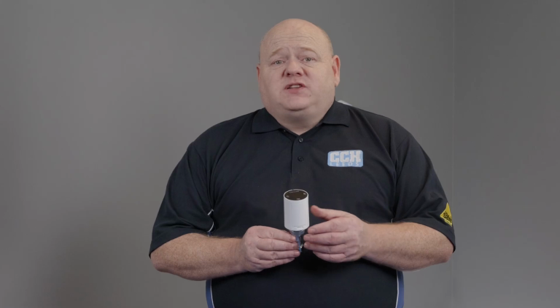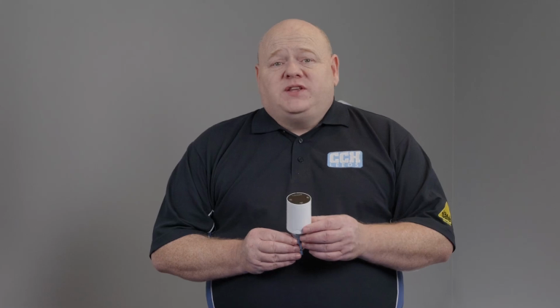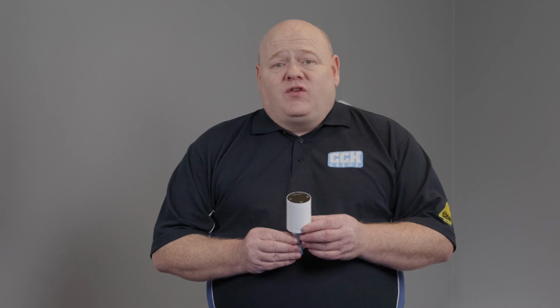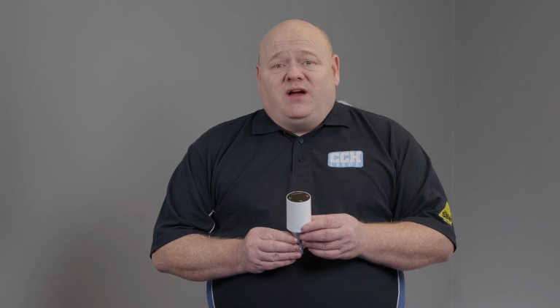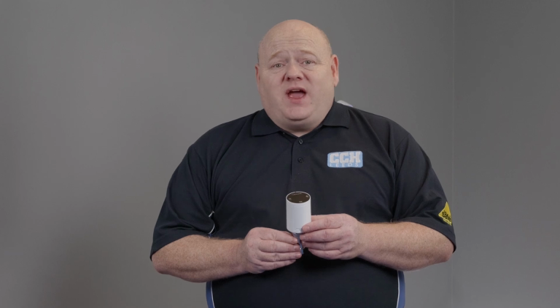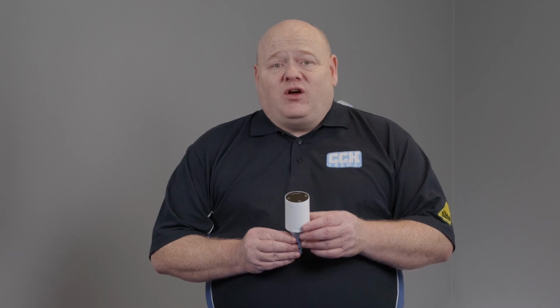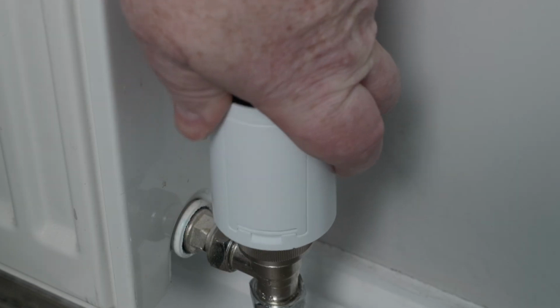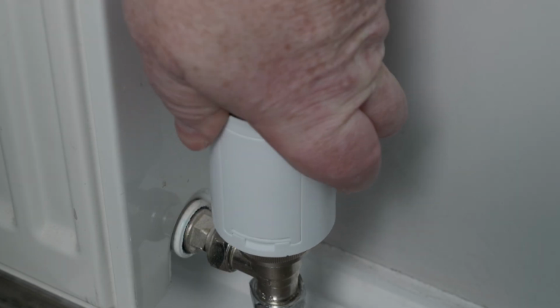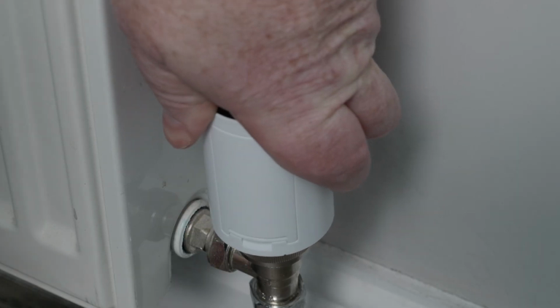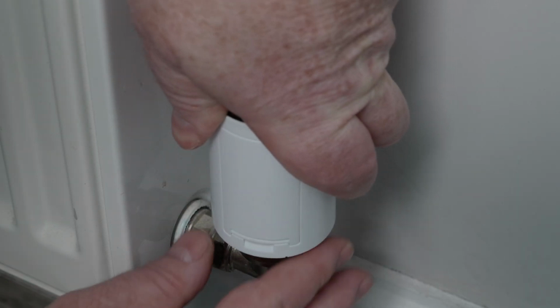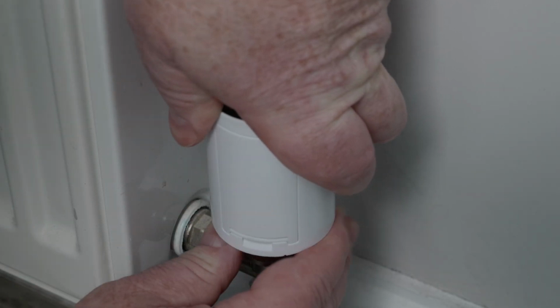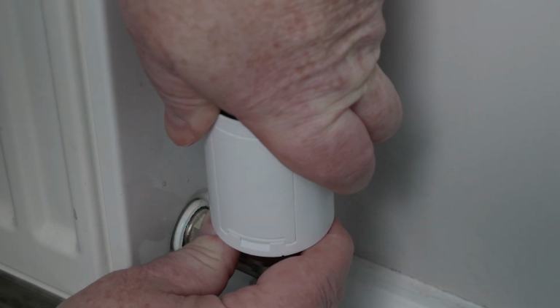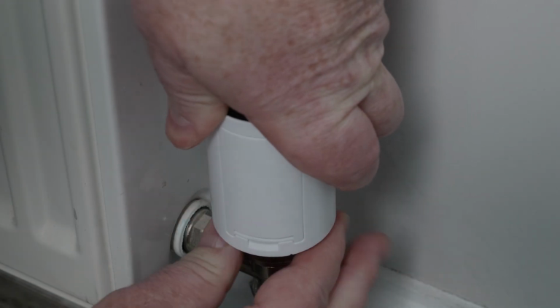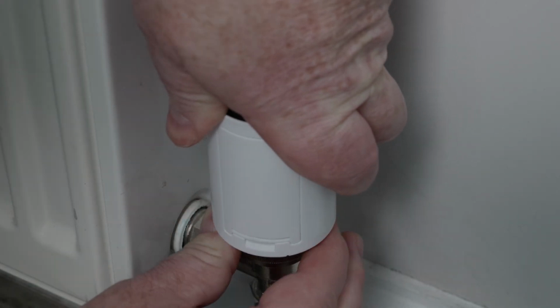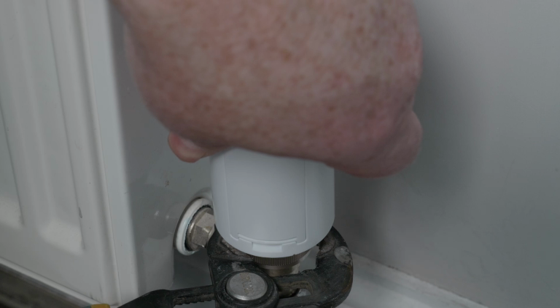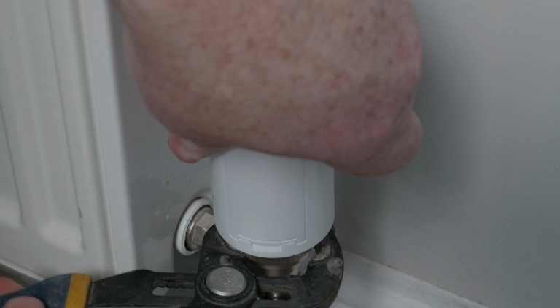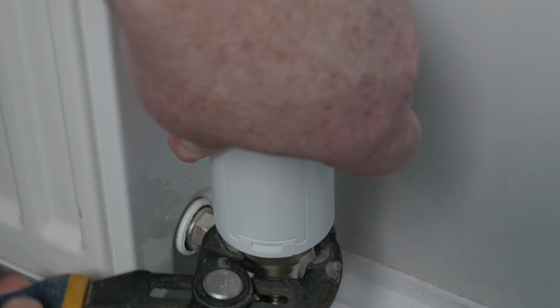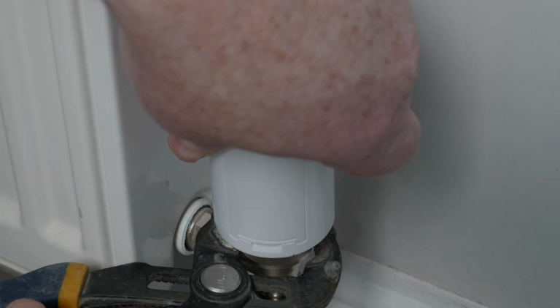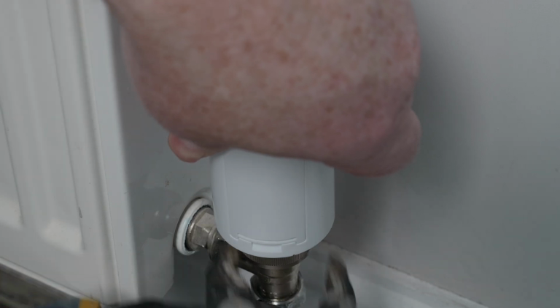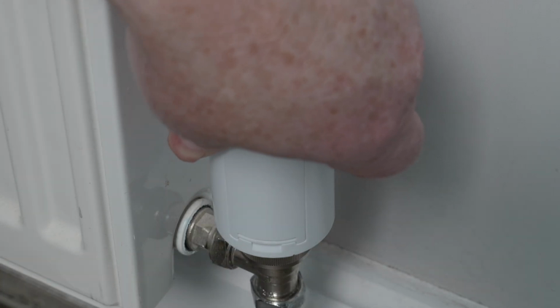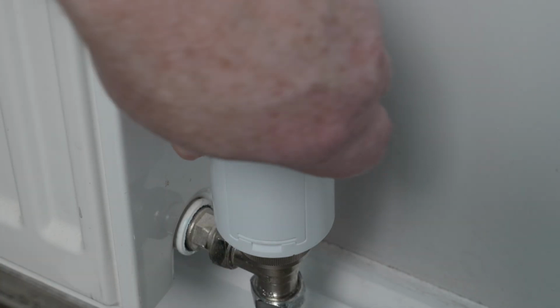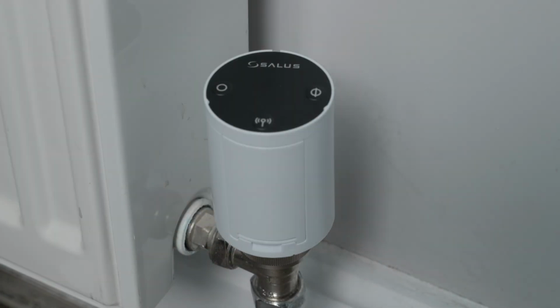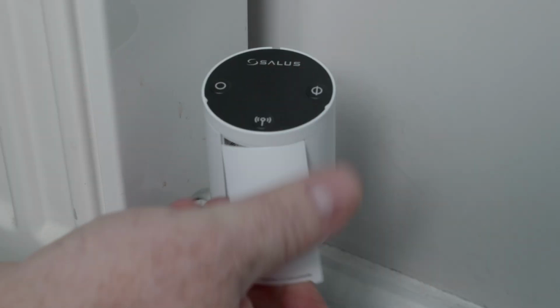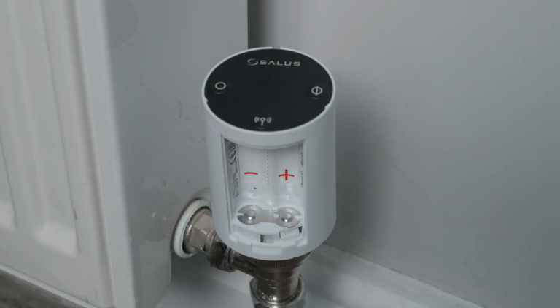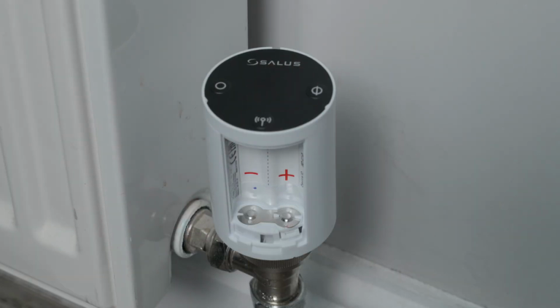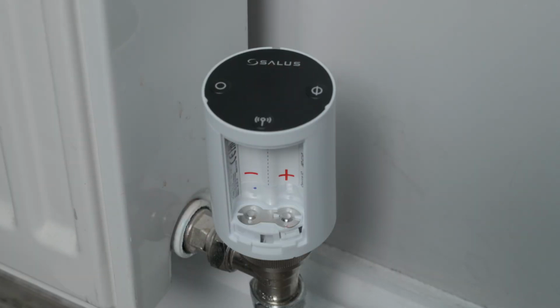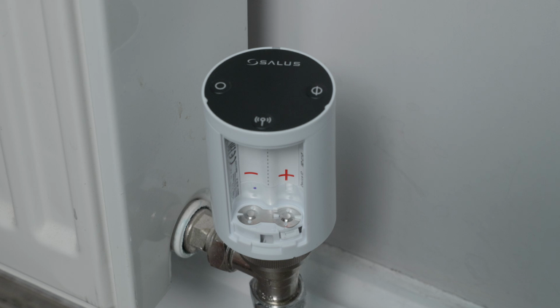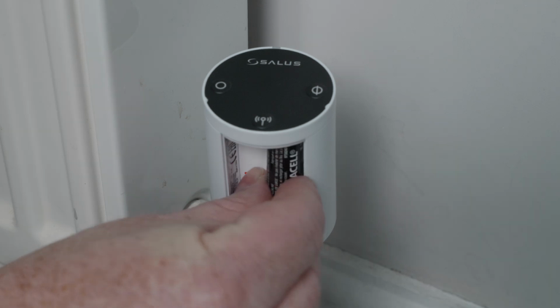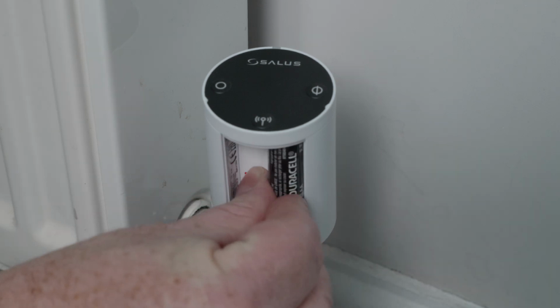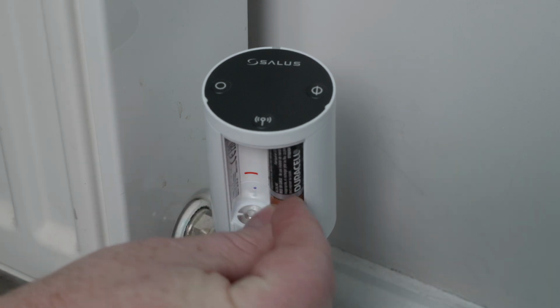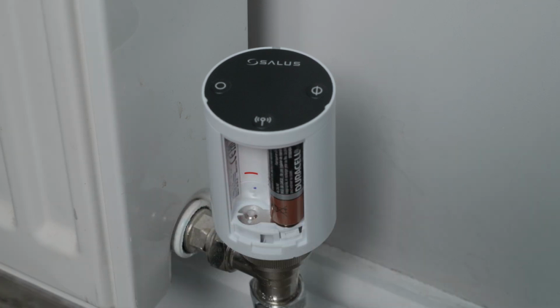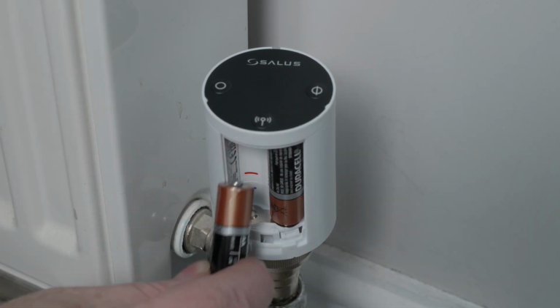First of all we need to install the TRV head onto the radiator valve and ensure that it's tight. You might want to use a pair of grips just to nip it up. Then we need to install the batteries, making sure we've got them the right way around.